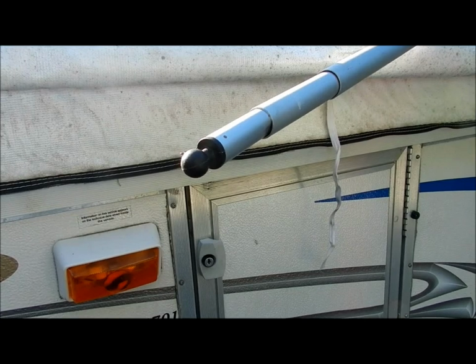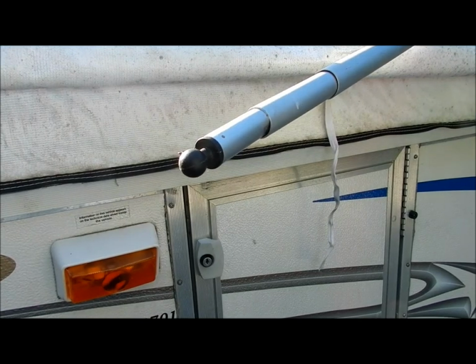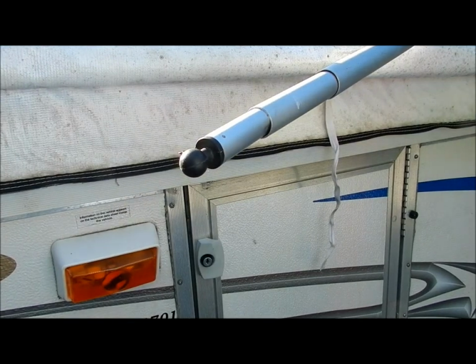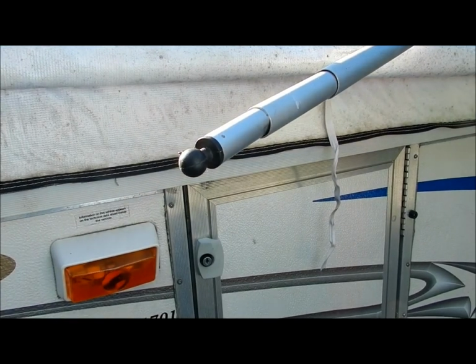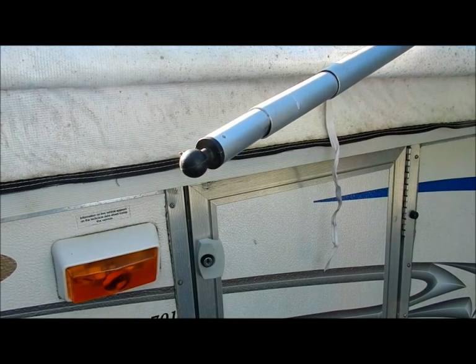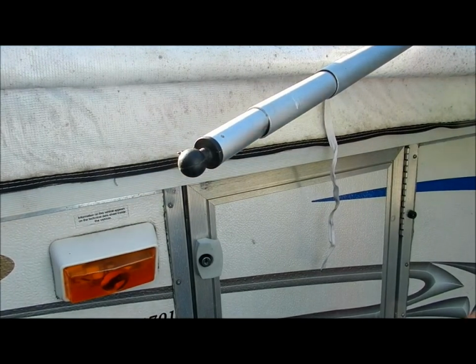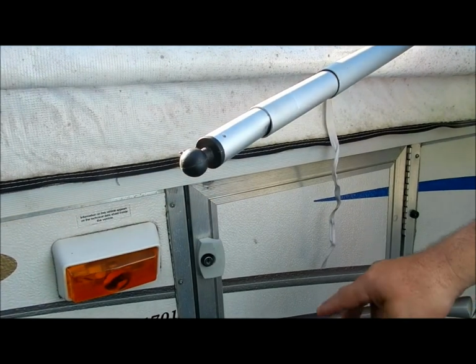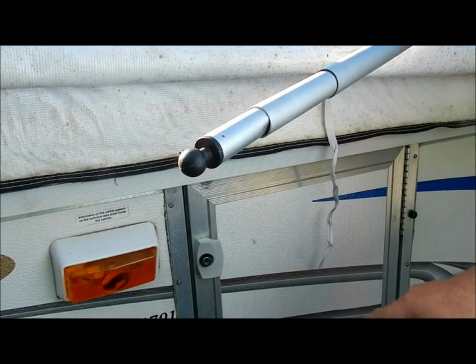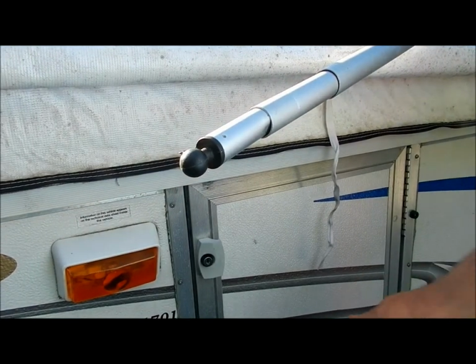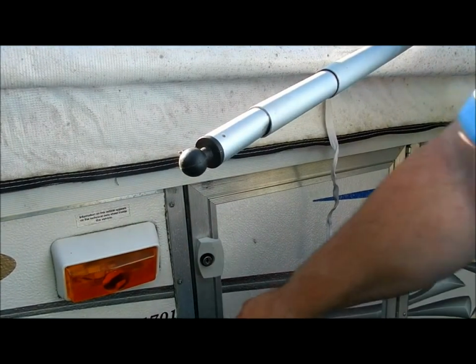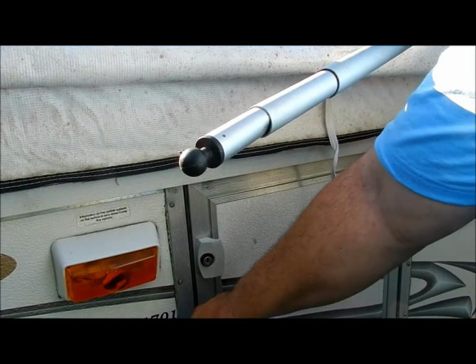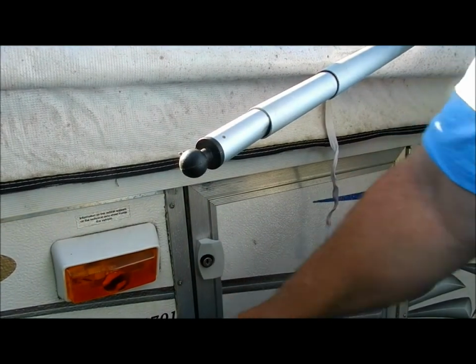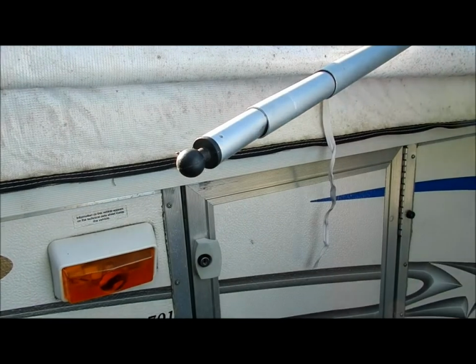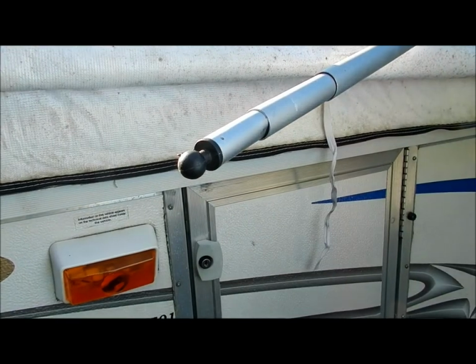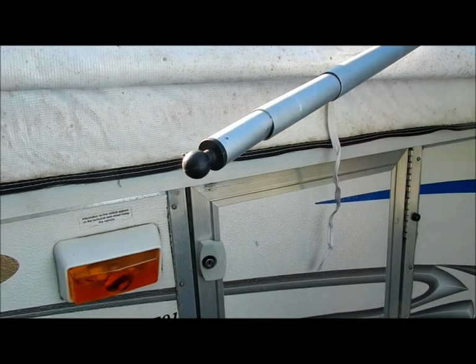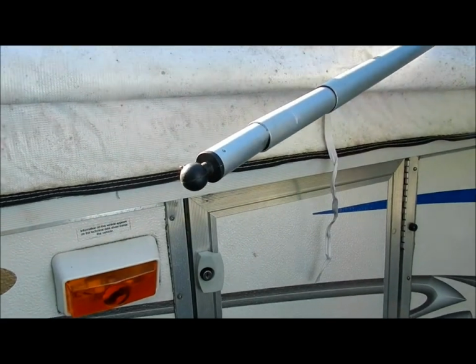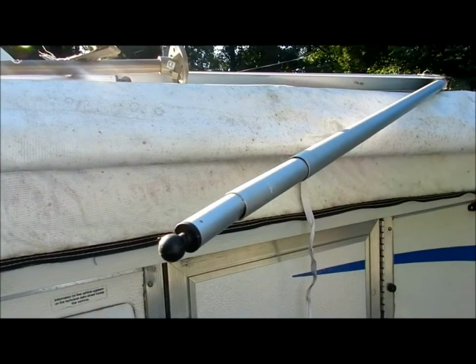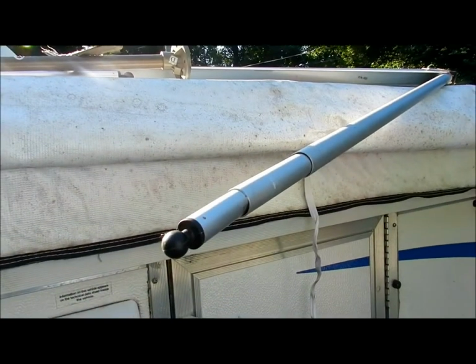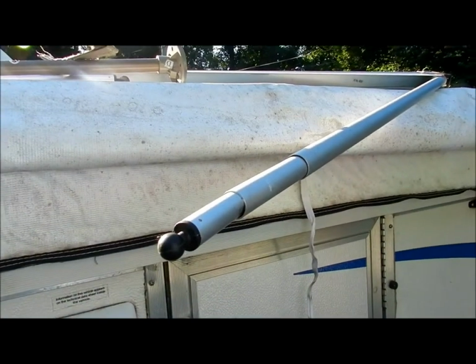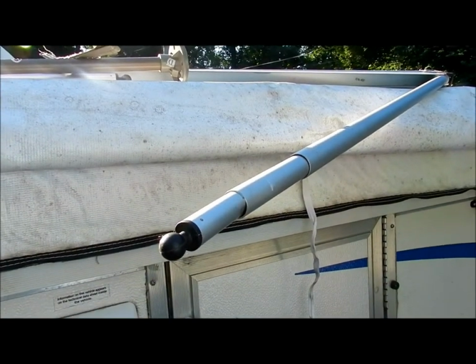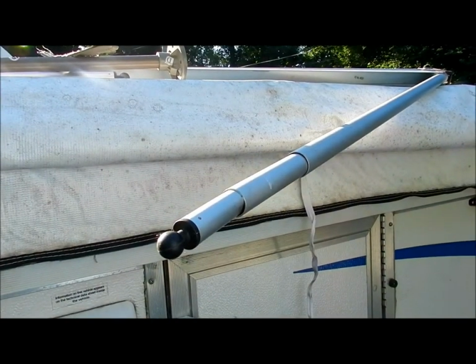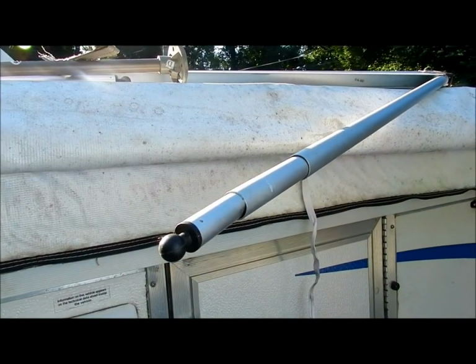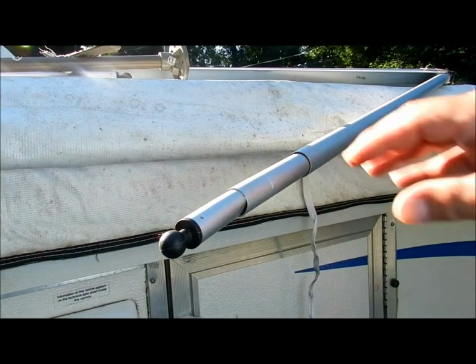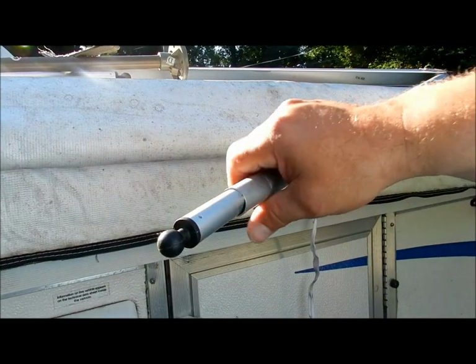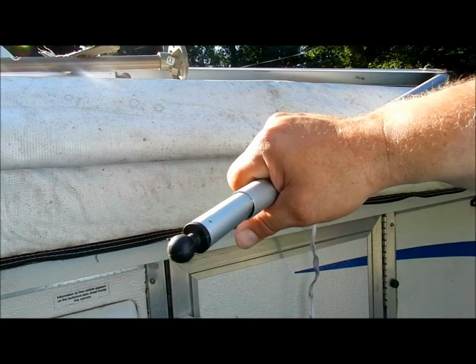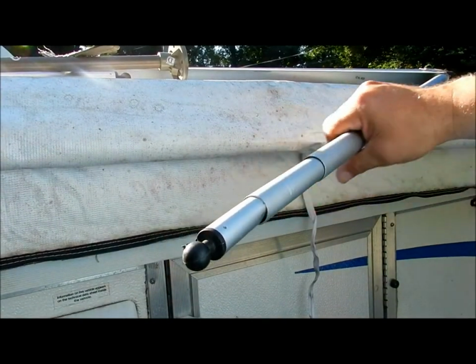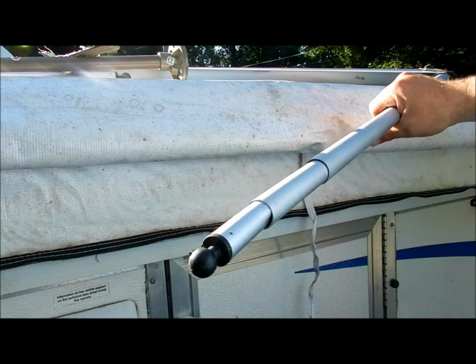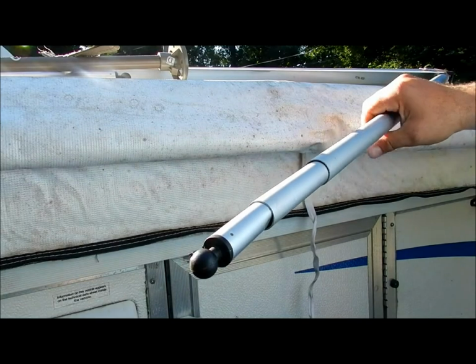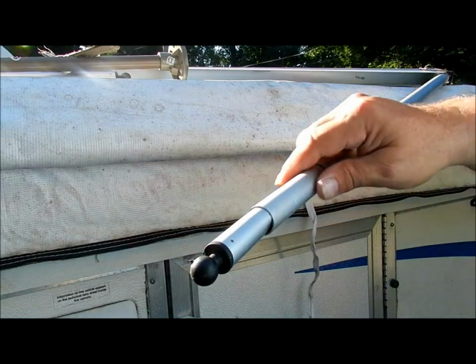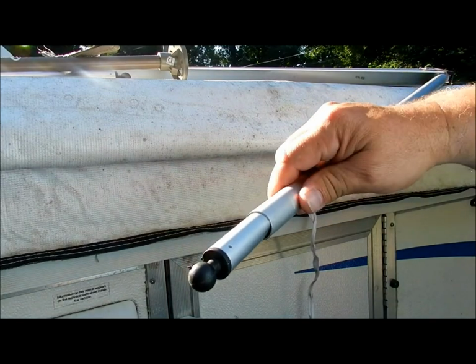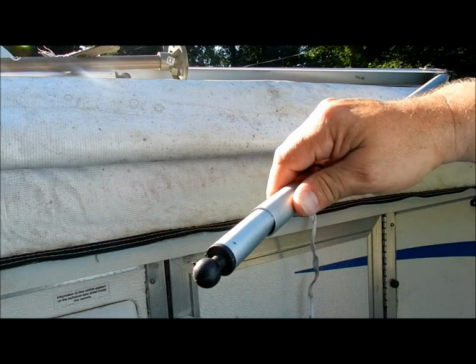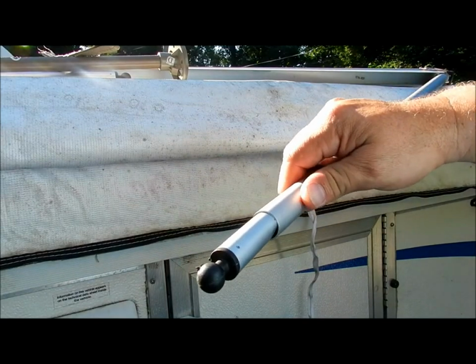This is my StarCraft pop-up trailer that I did a video on a while back. This is my 1701. This really pertains to any pop-up trailer that has the round type stanchions for their canopy.